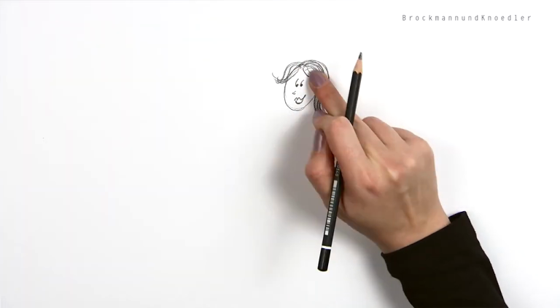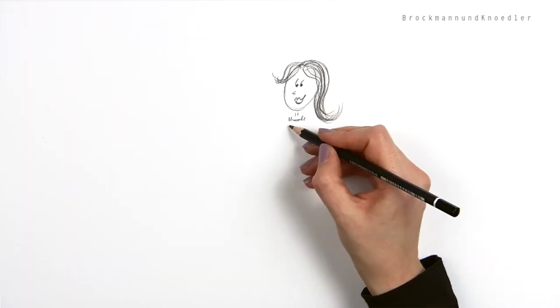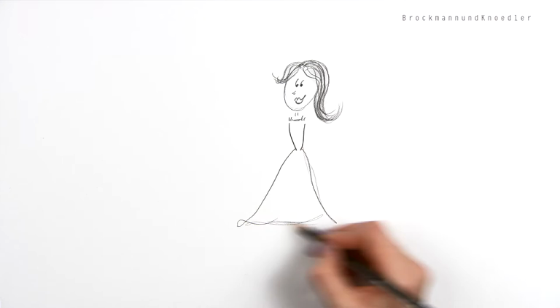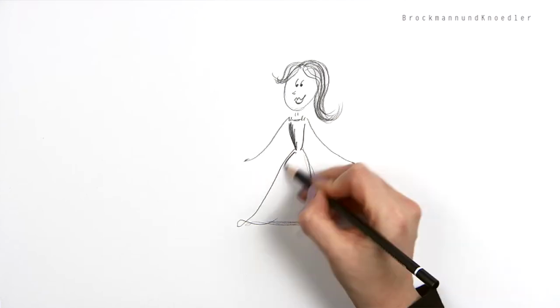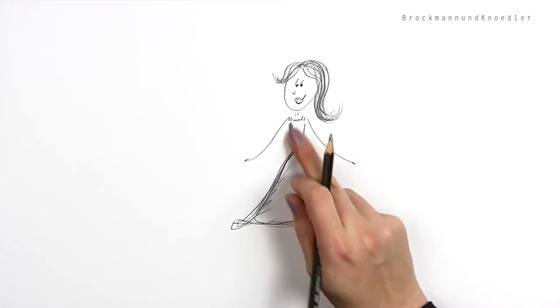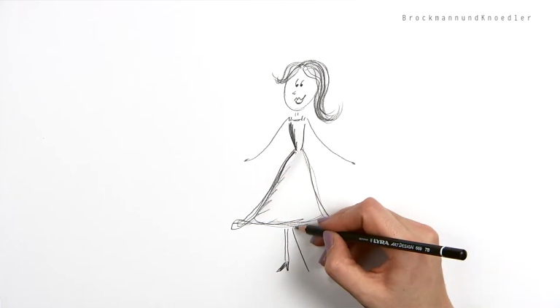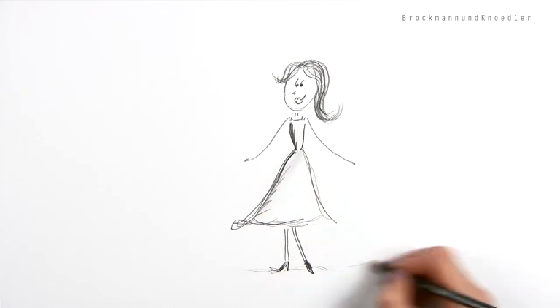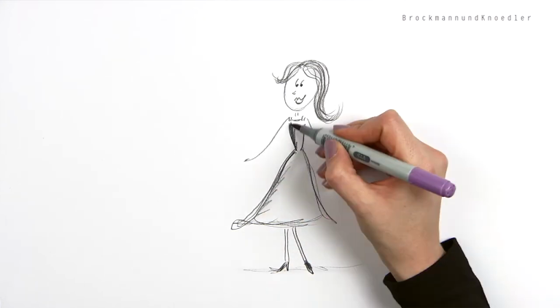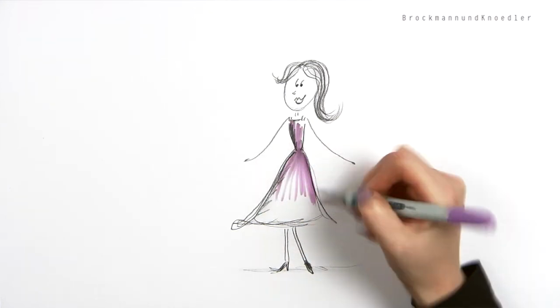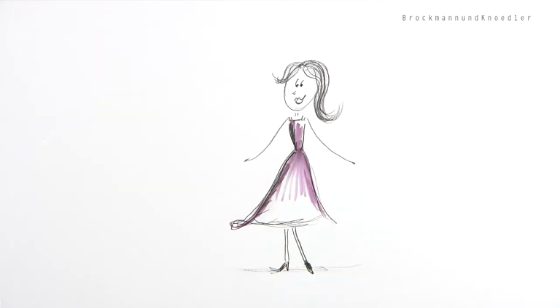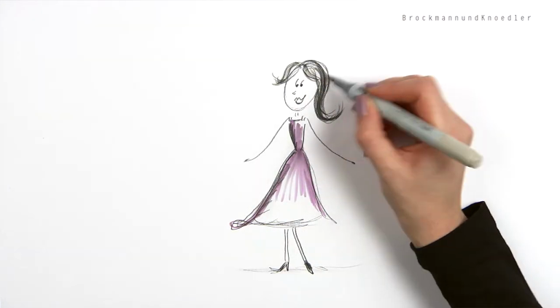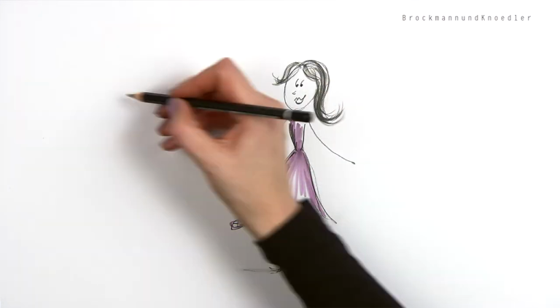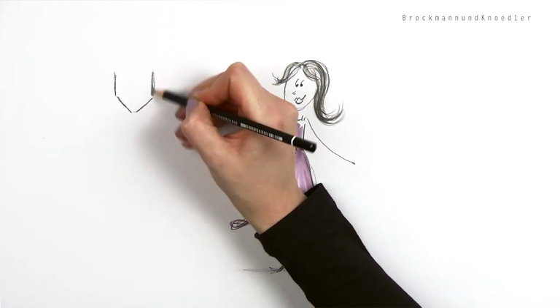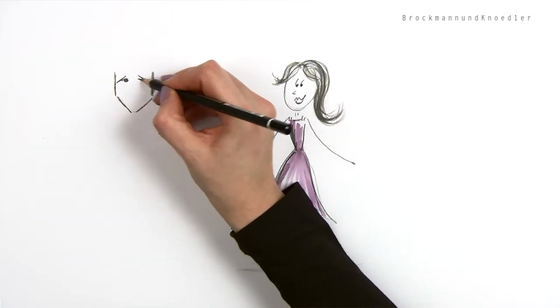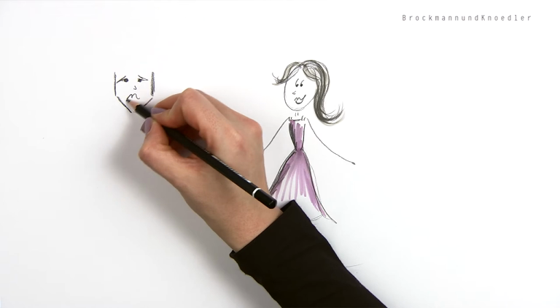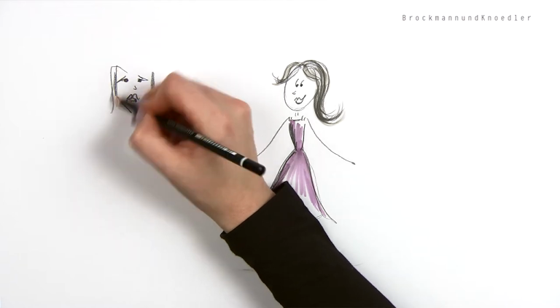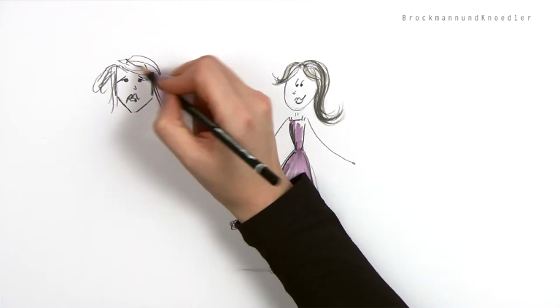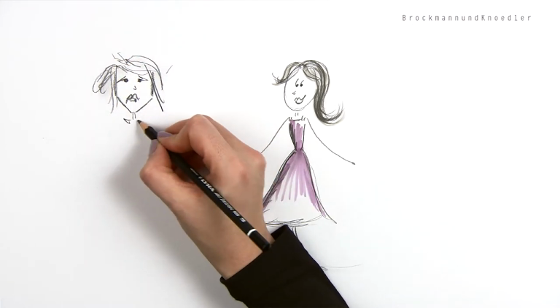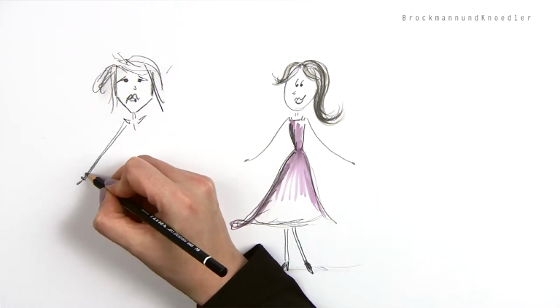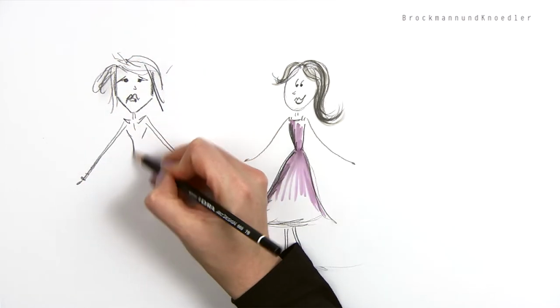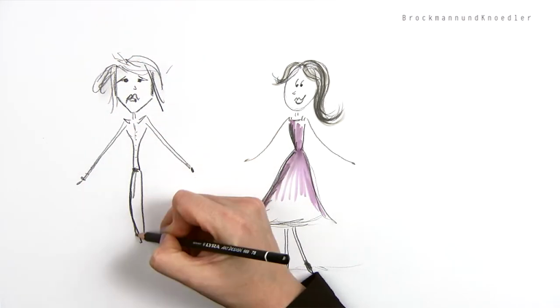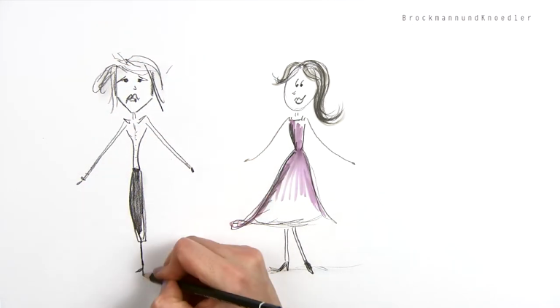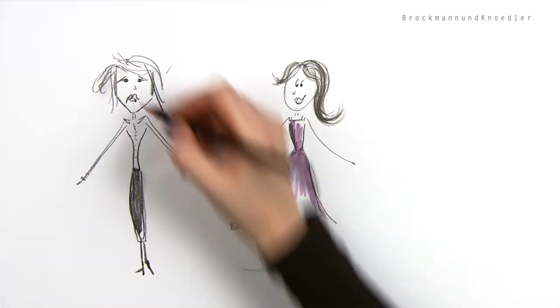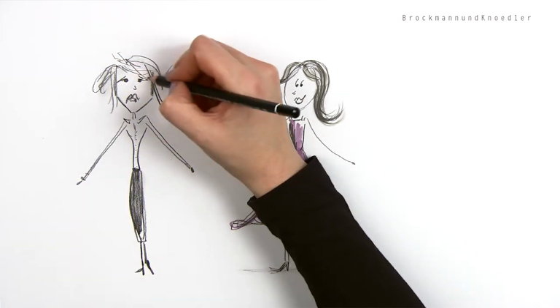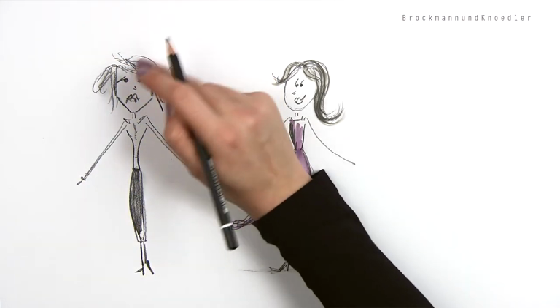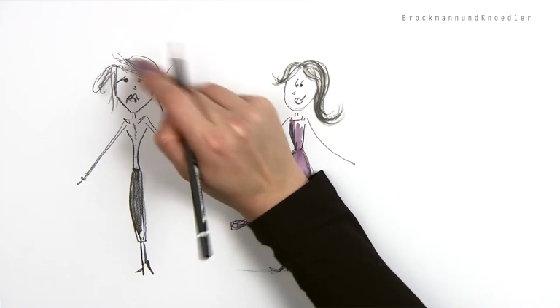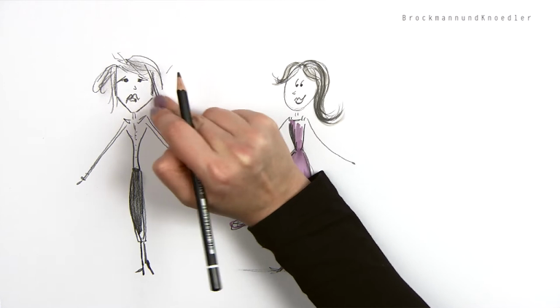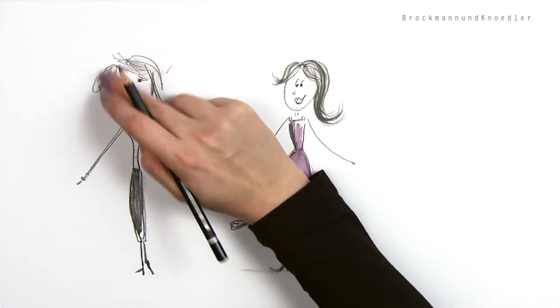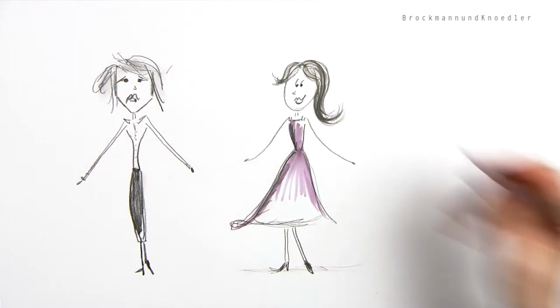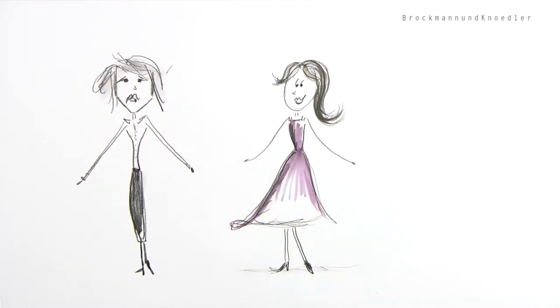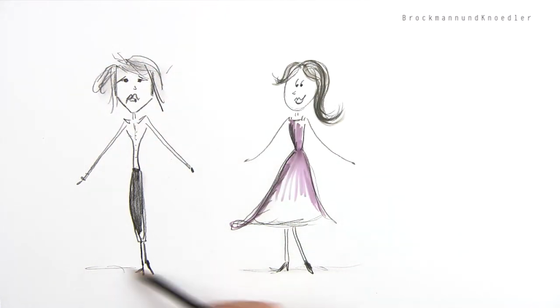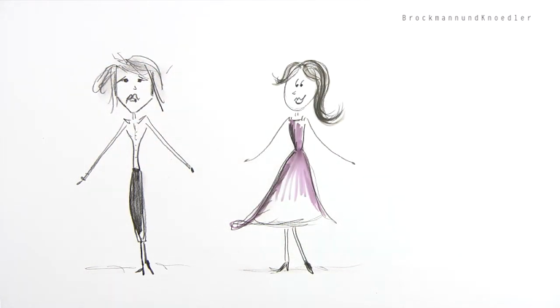Here we see Hannah and Anna. Anna is always perfectly styled, and Hannah is disappointed because her hair never seems to stay in shape. It's not fair. My hair is much too thin and wavy for a really cool haircut.